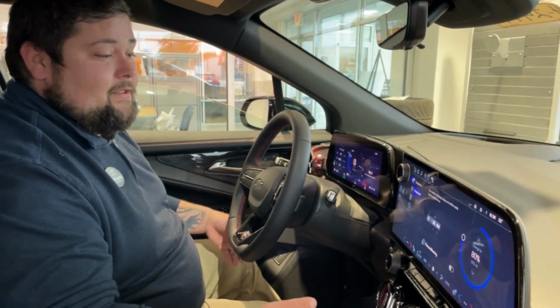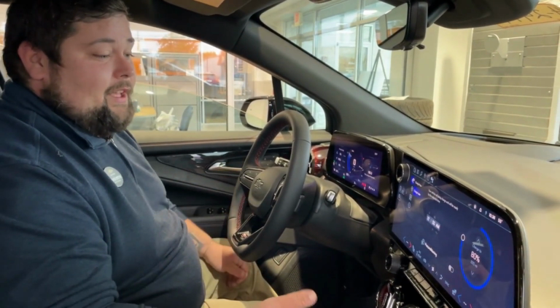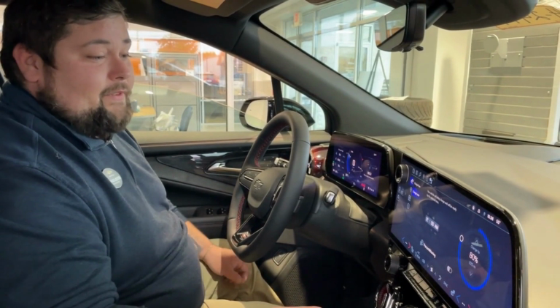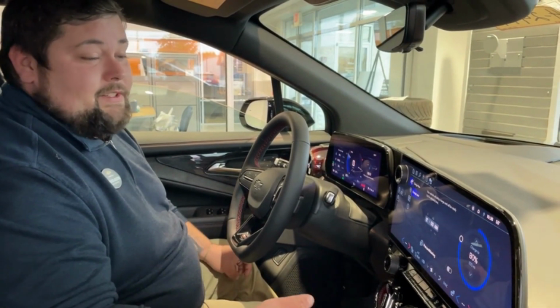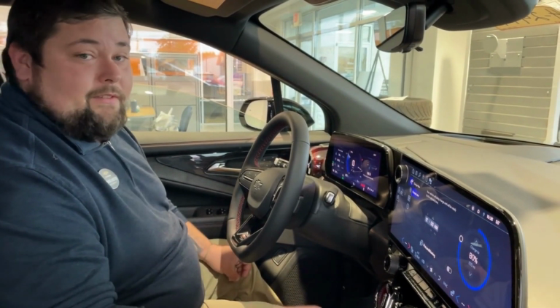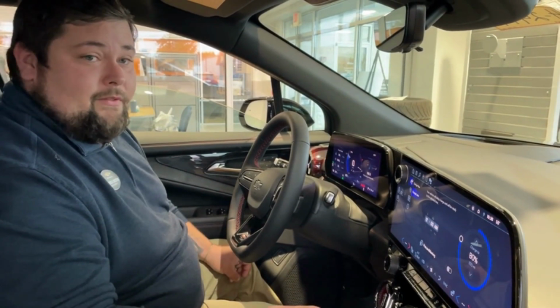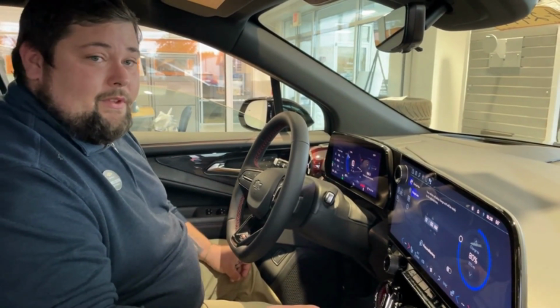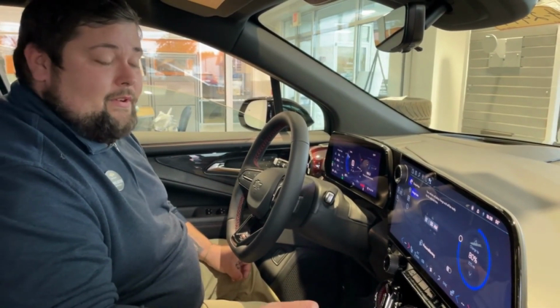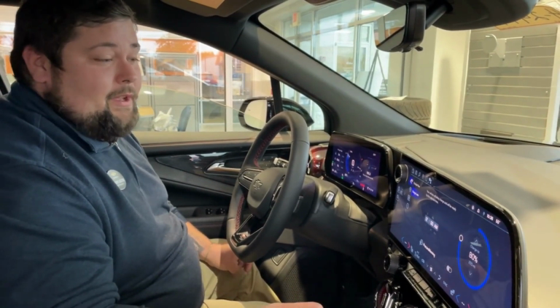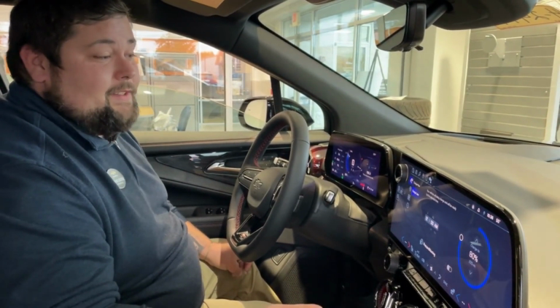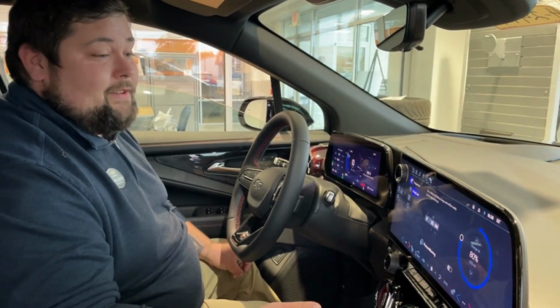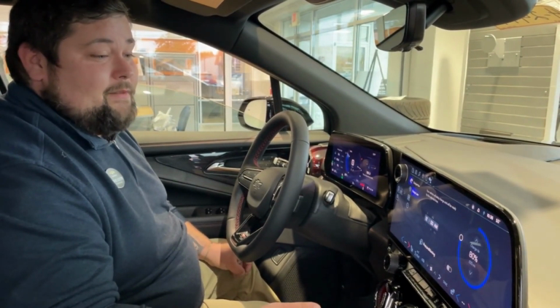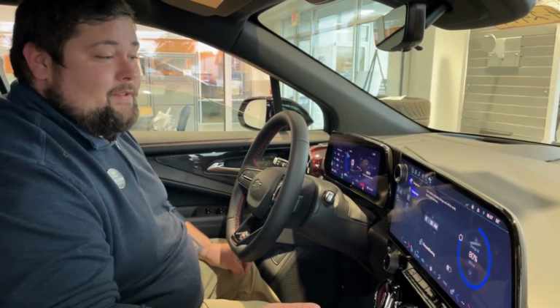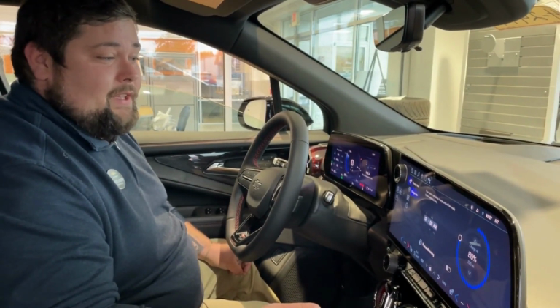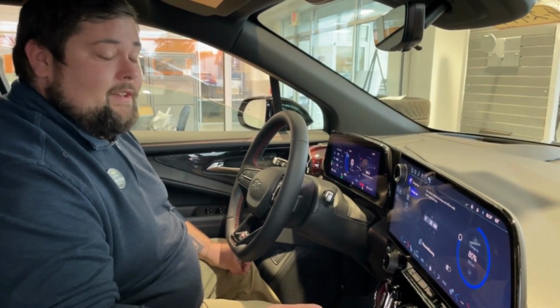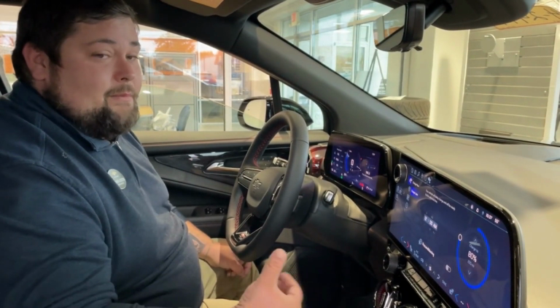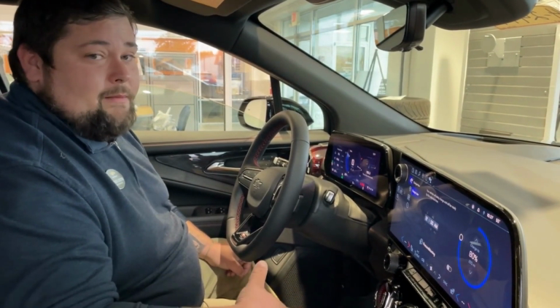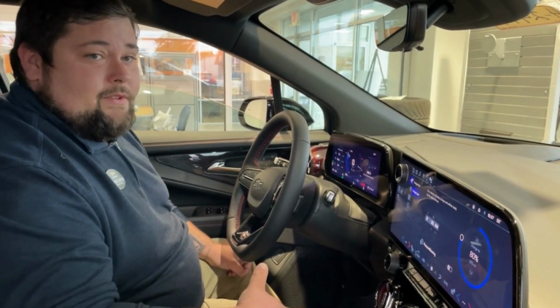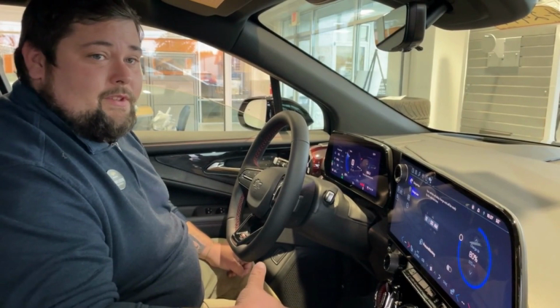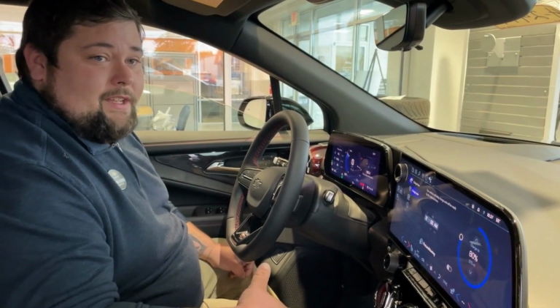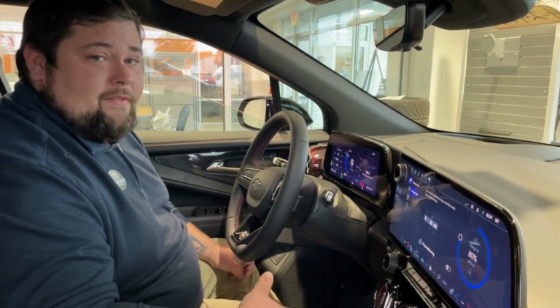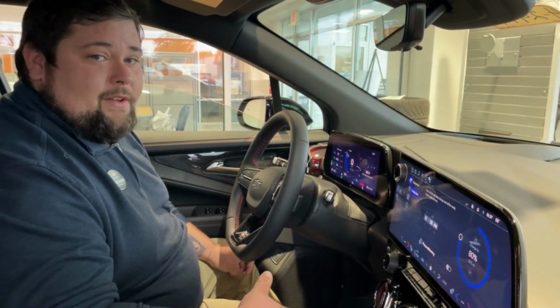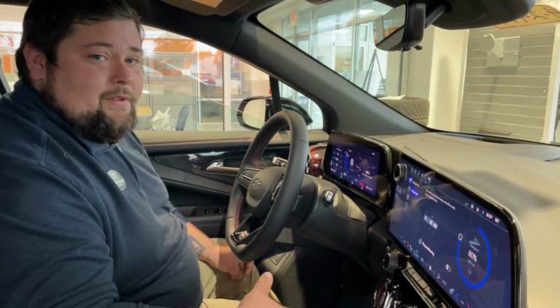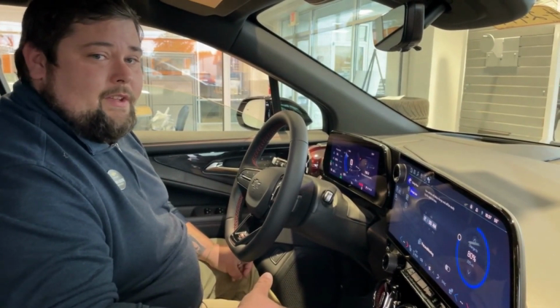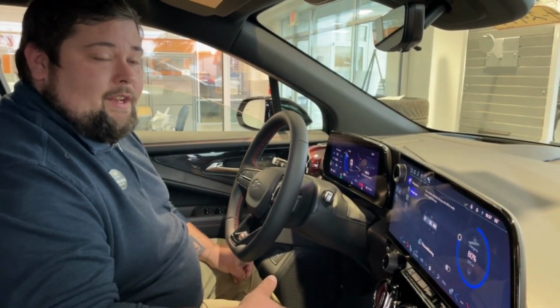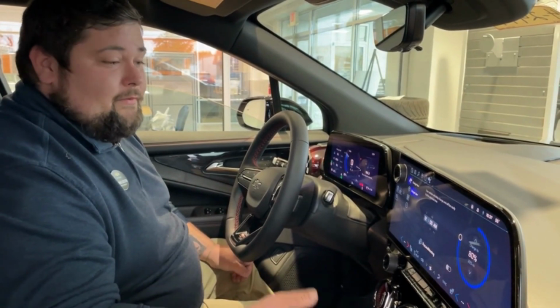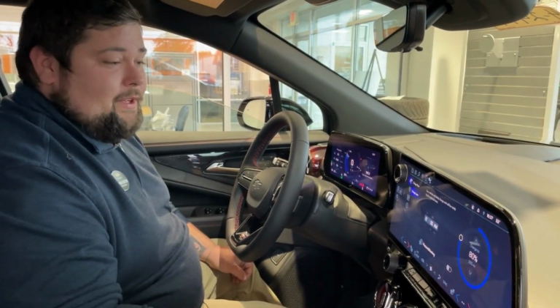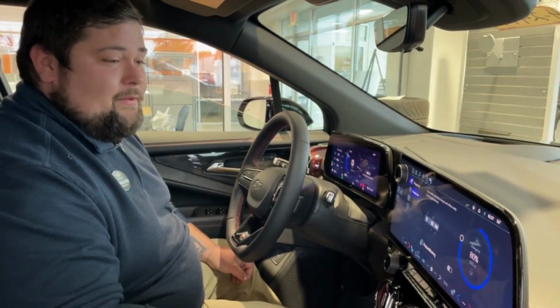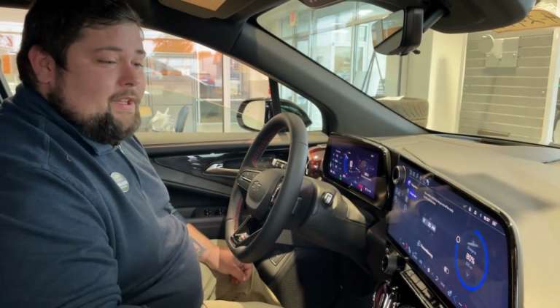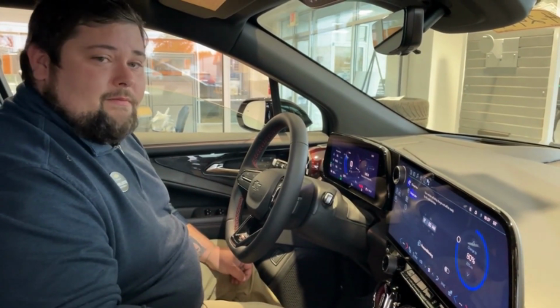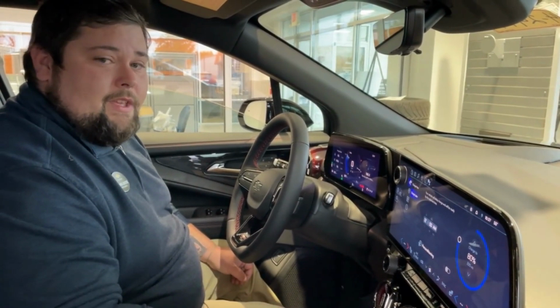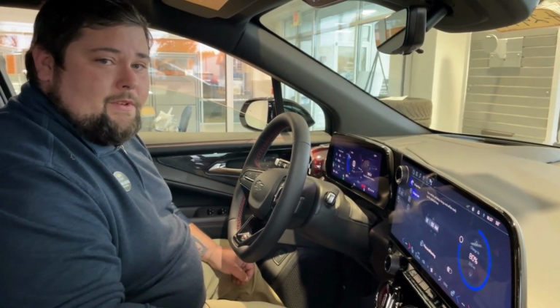There are a lot more functions that I'd love to go over with you or anybody else interested in the Blazer EV. Again, my name is Richard down here at Pfau Automotive, and I look forward to helping you with your next EV purchase.